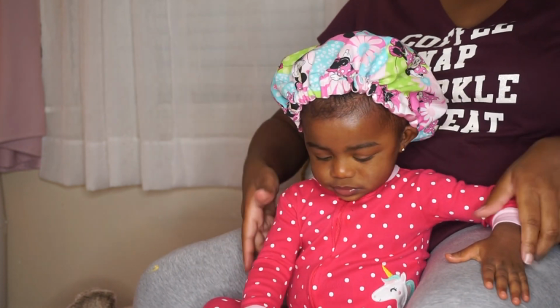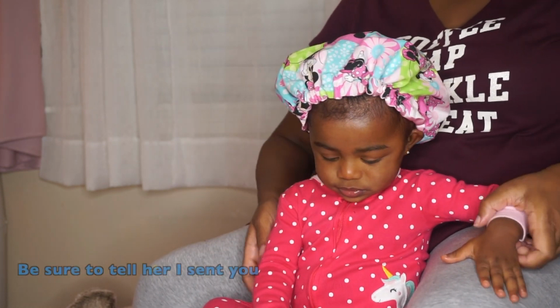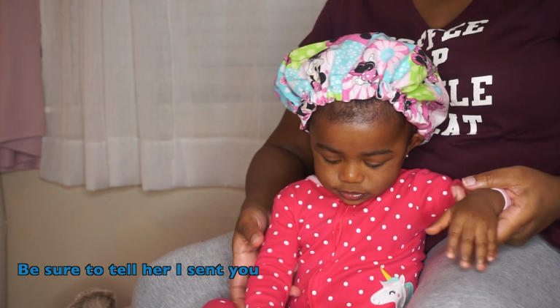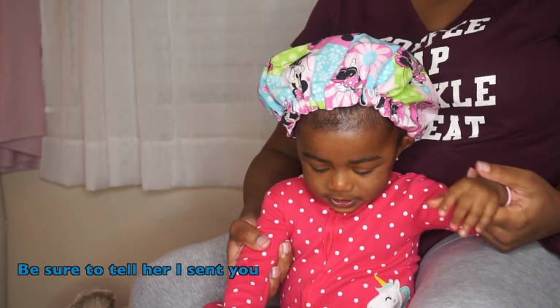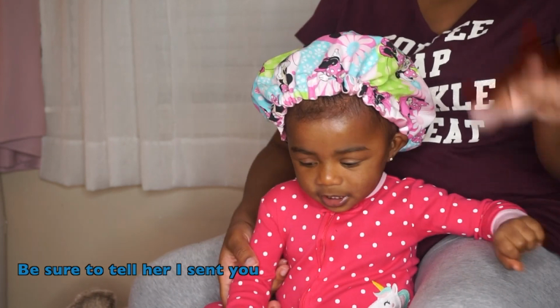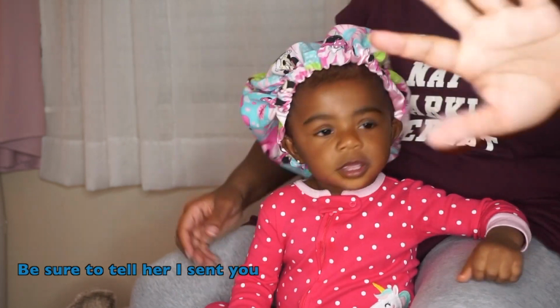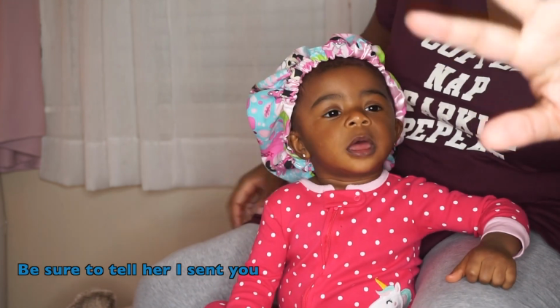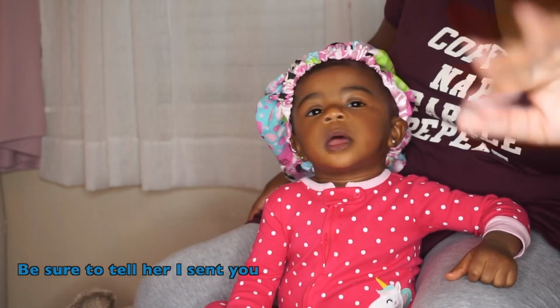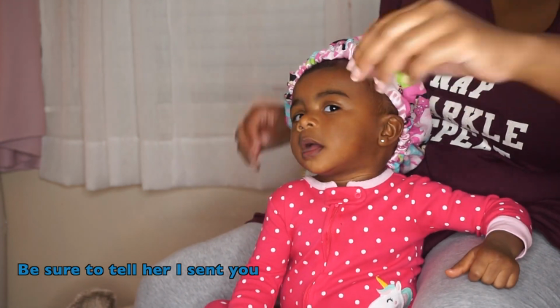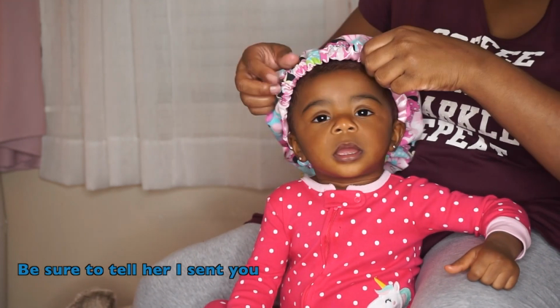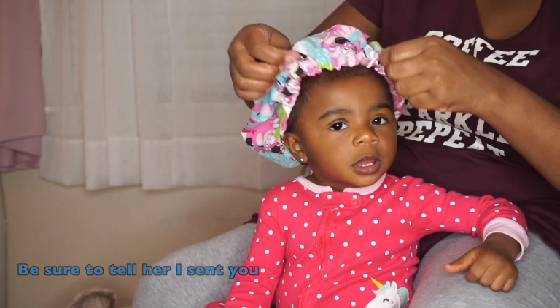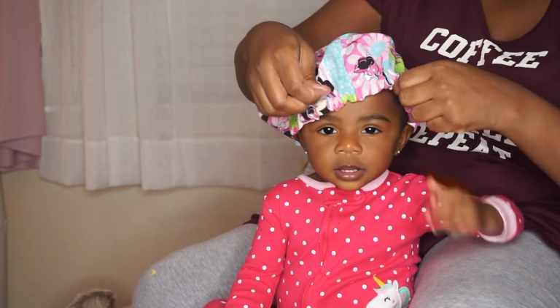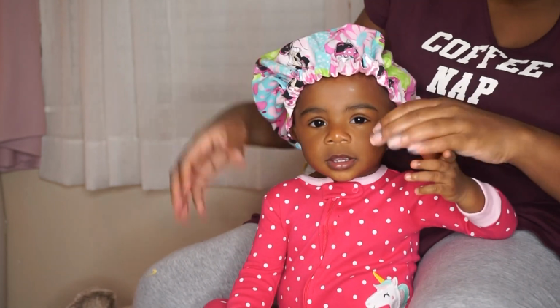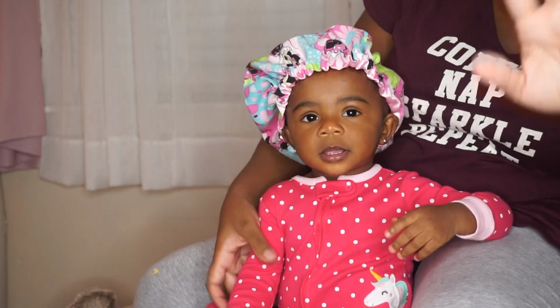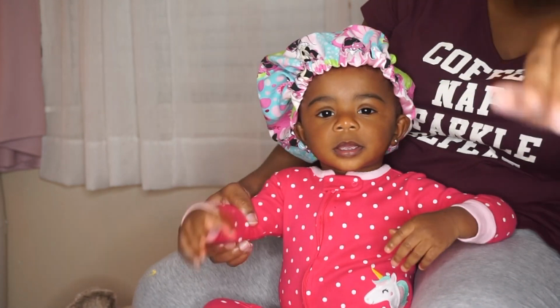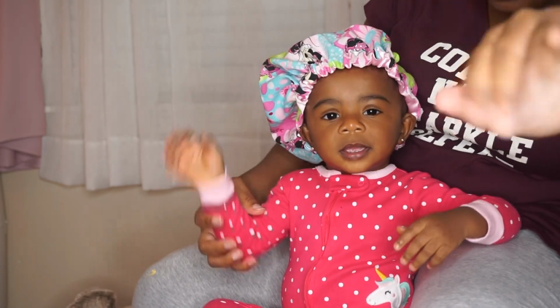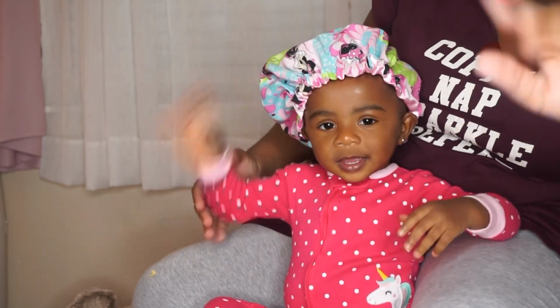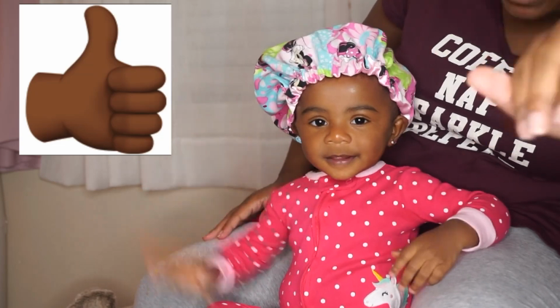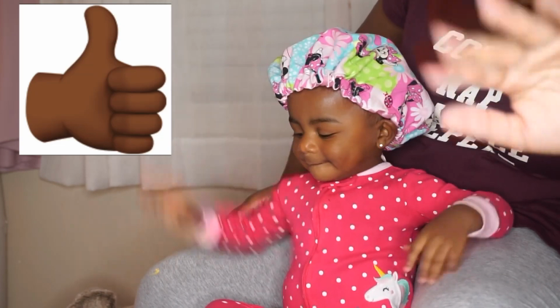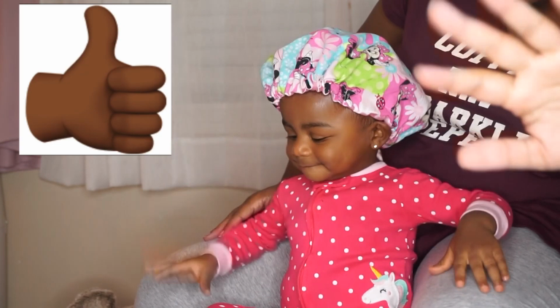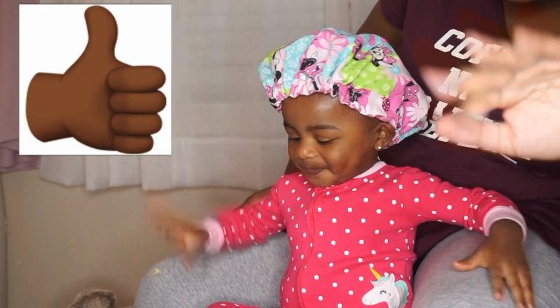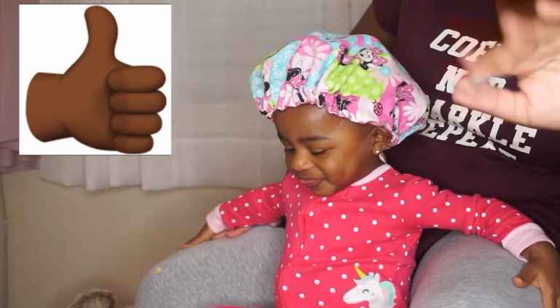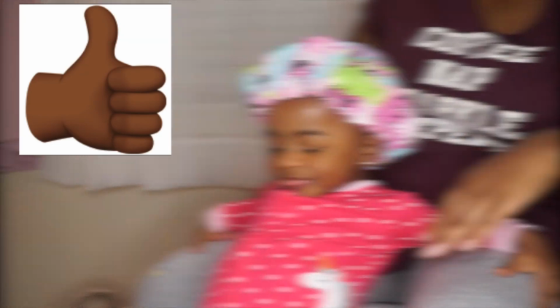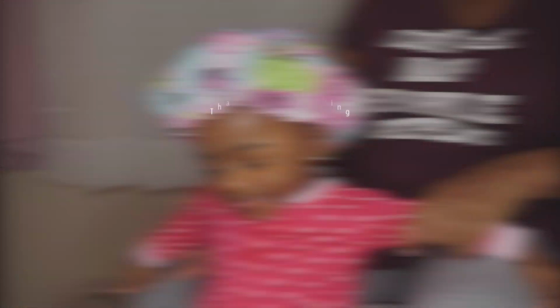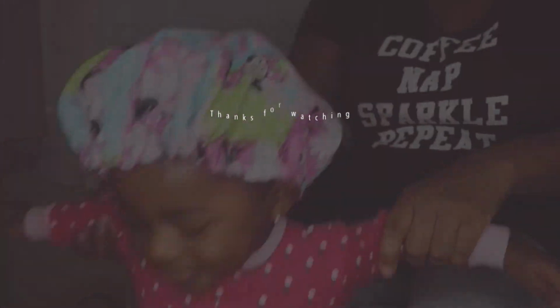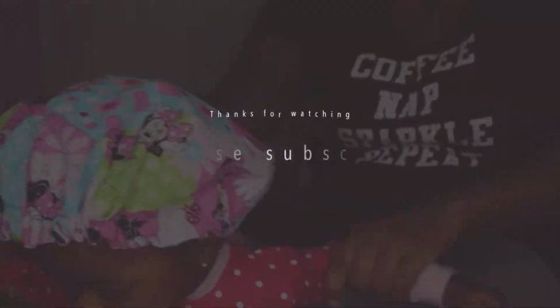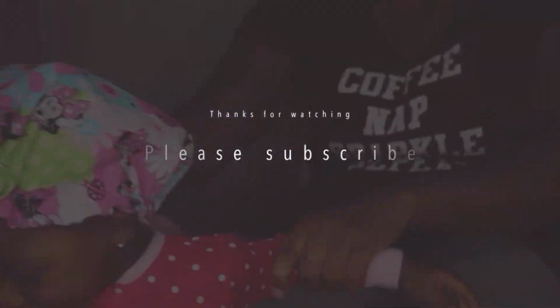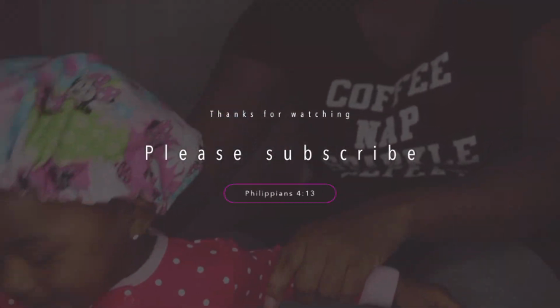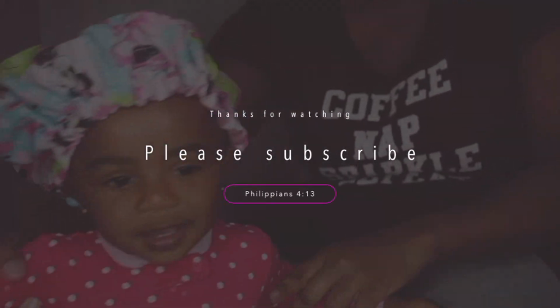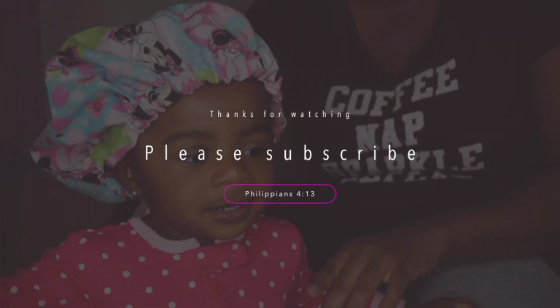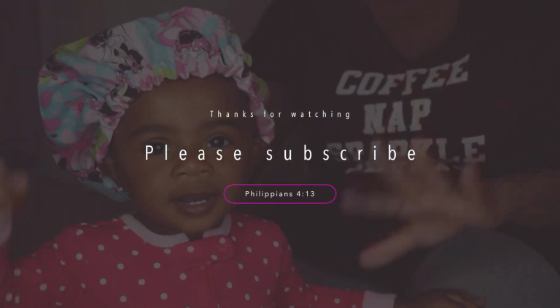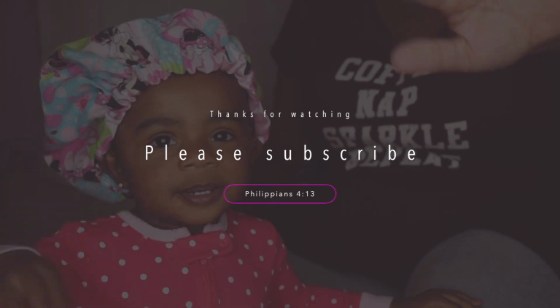So this is Mala's hair routine. If you guys enjoyed it, please give me a huge thumbs up, don't forget to subscribe, and we will see you guys later. Bye!